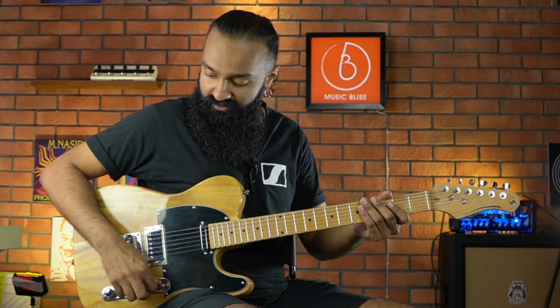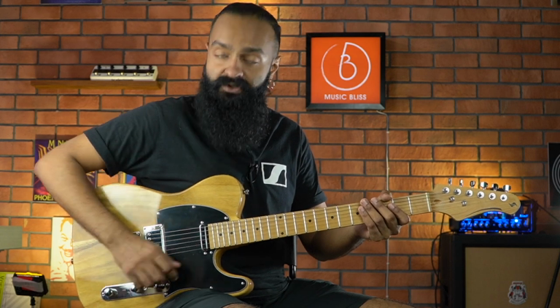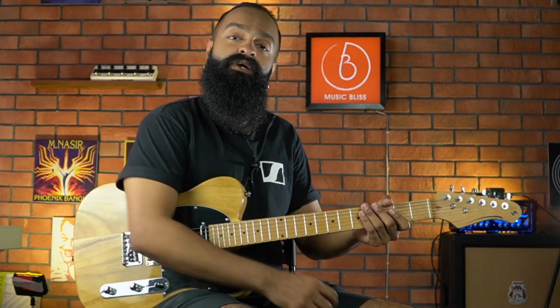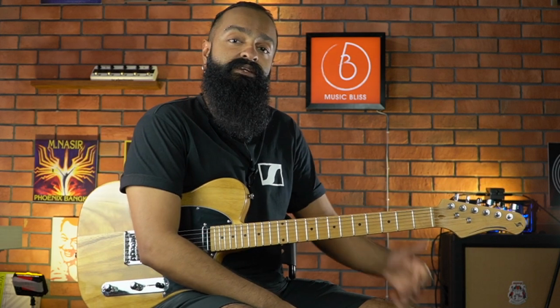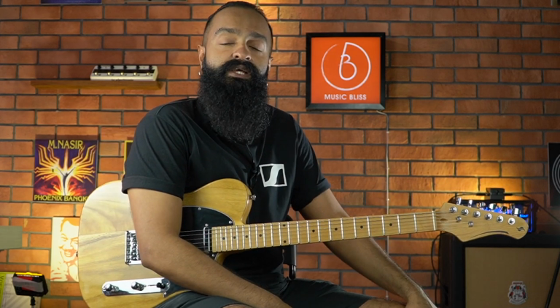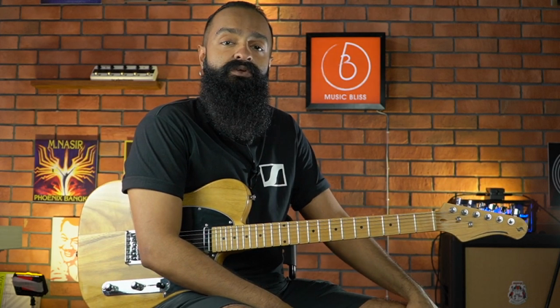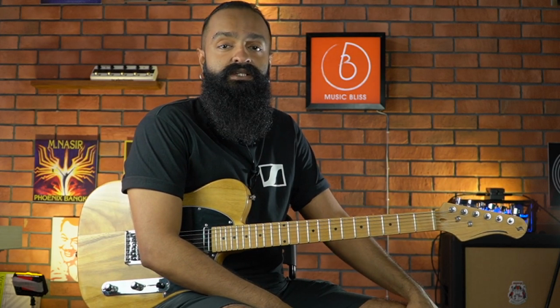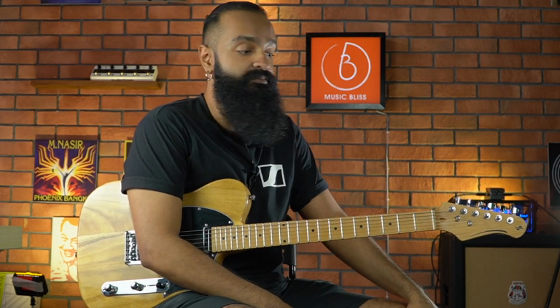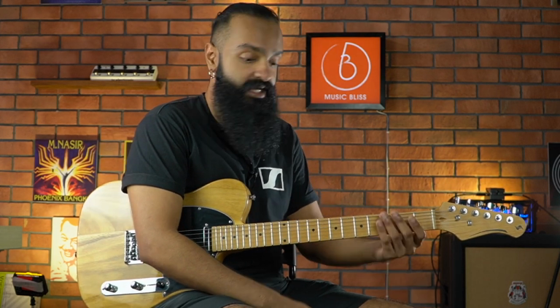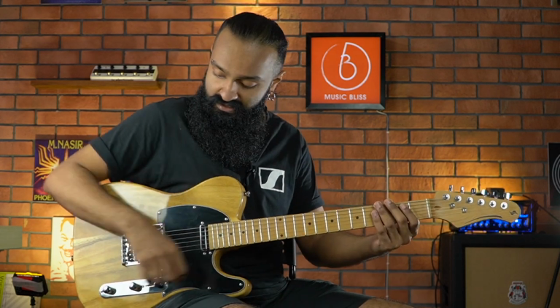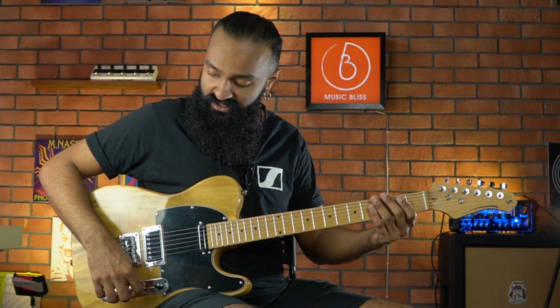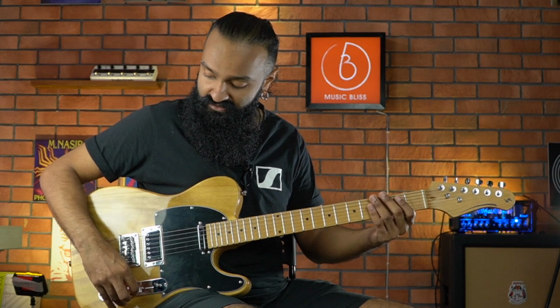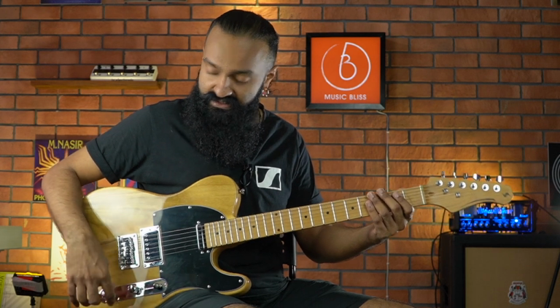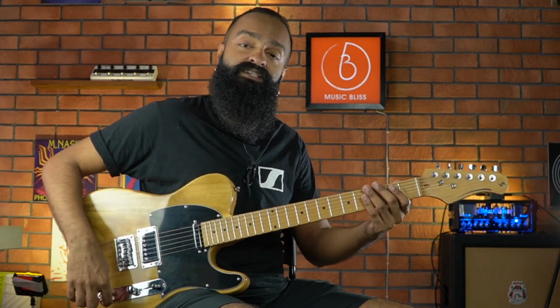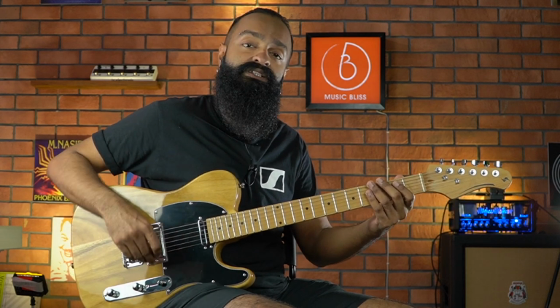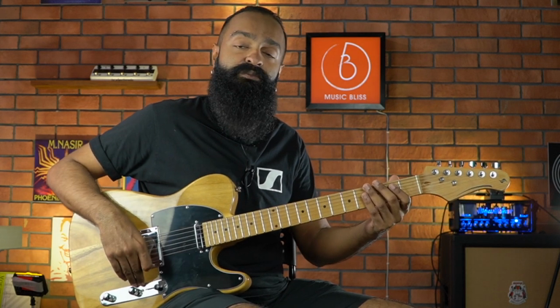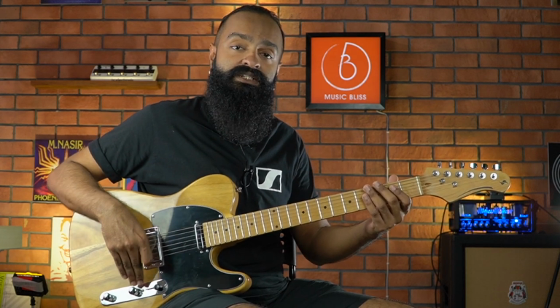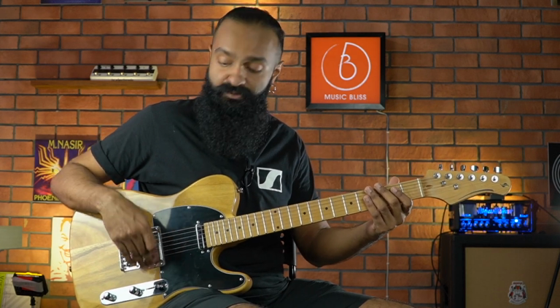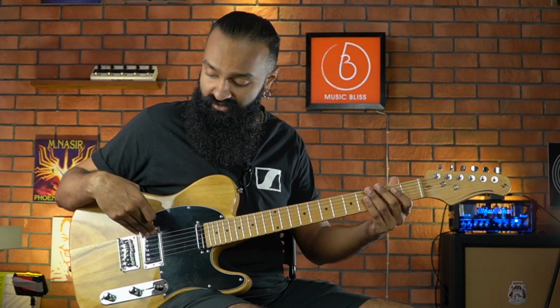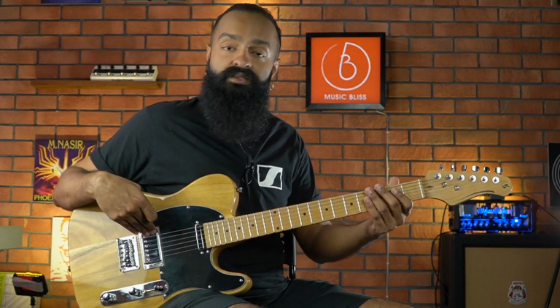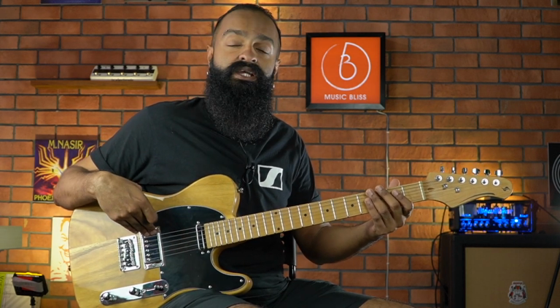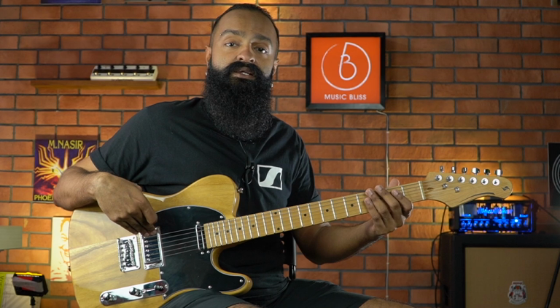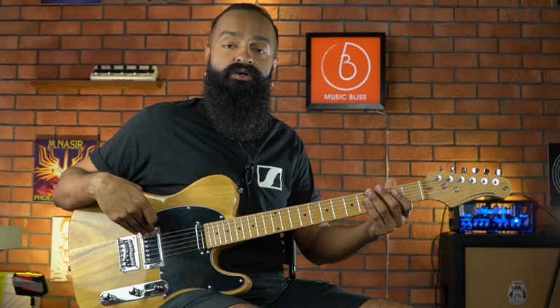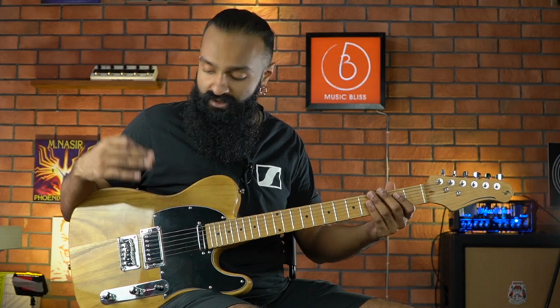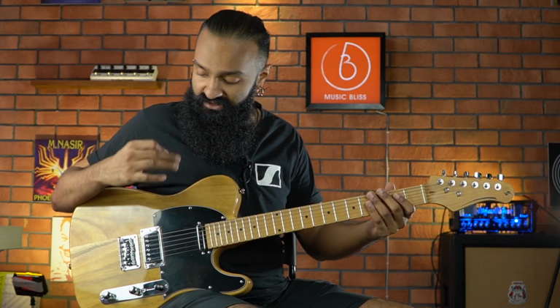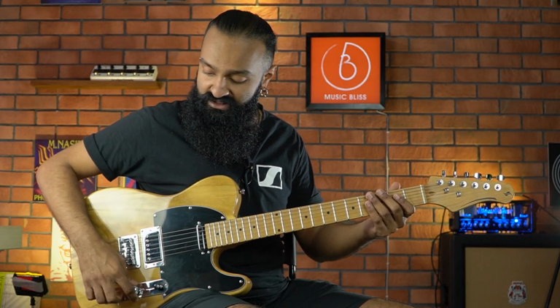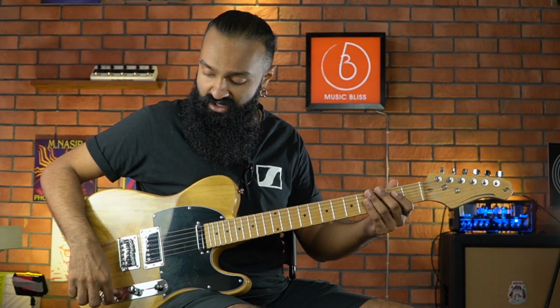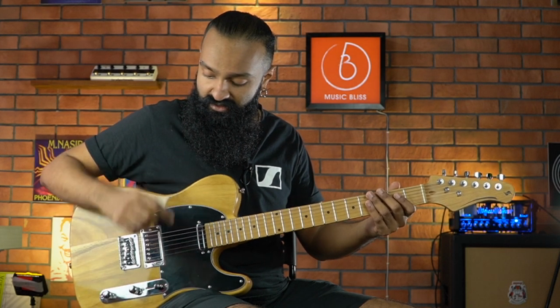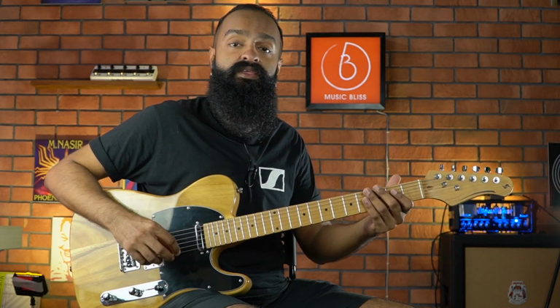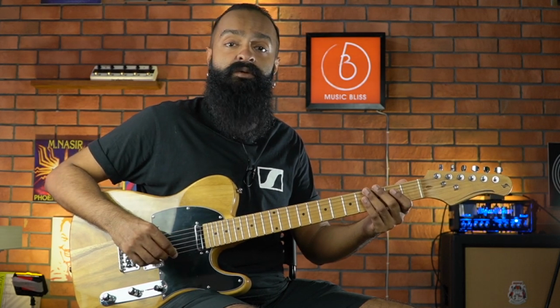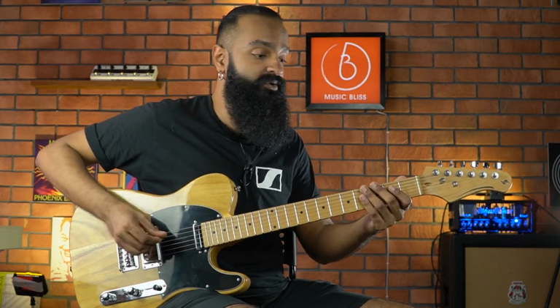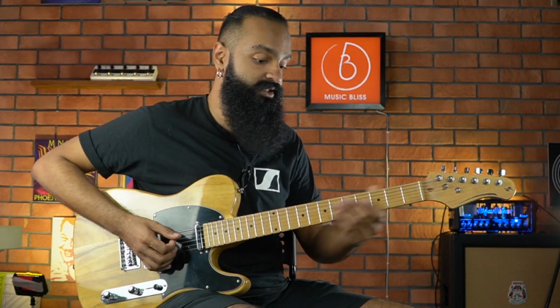We're going to go through the tones on this little bad boy. First up, the clean channel — then we'll go through crunch and some high gain. Starting on the clean channel, I'm going to be coil-tapped. You'll be hearing the bridge in single coil mode. But first, let's check out the neck pickup on the clean channel.